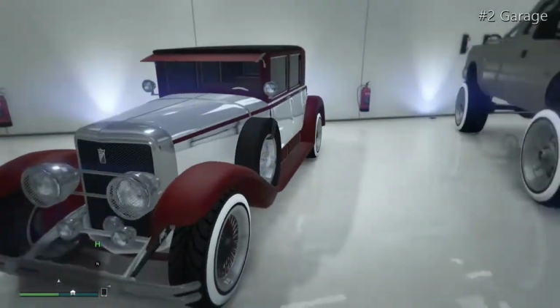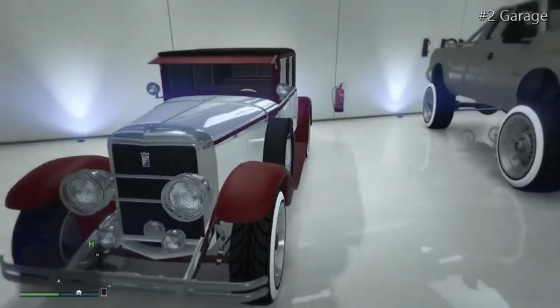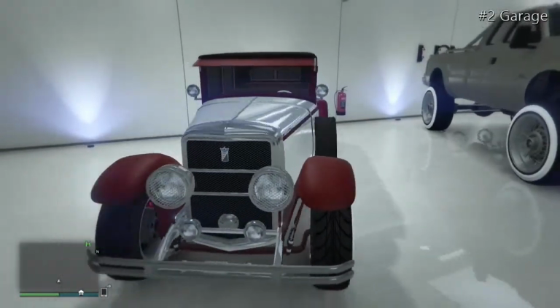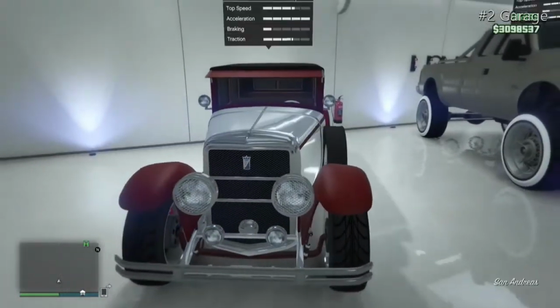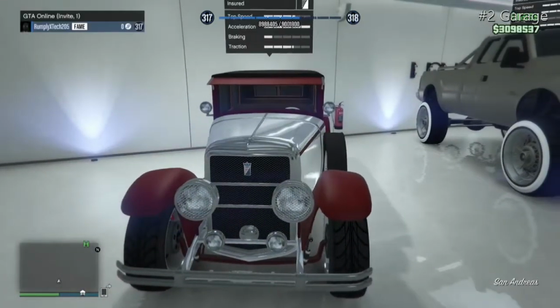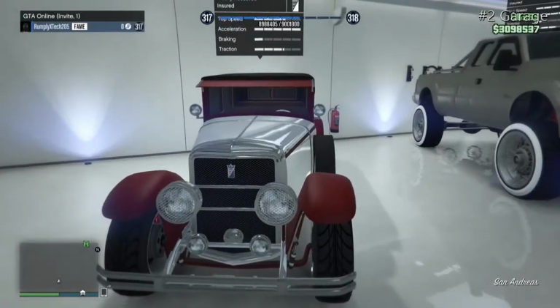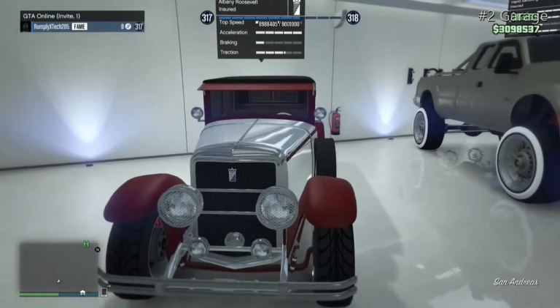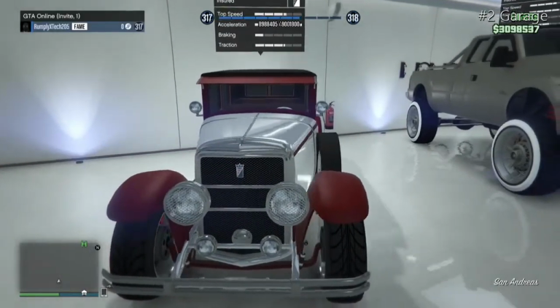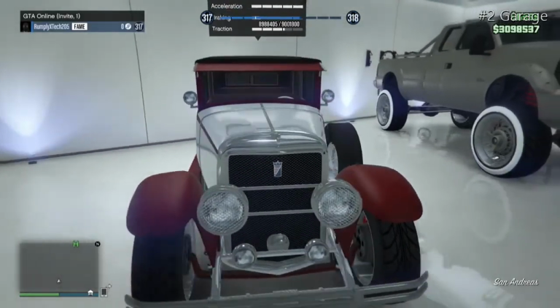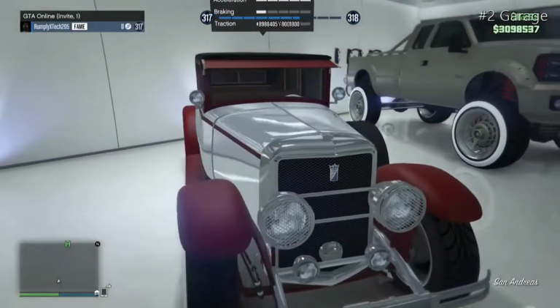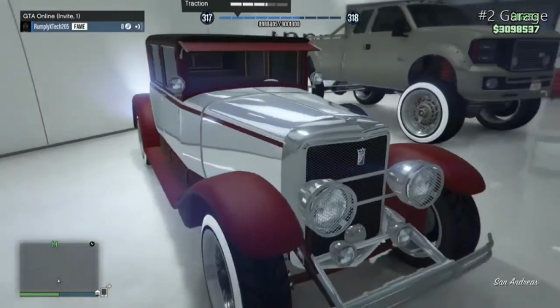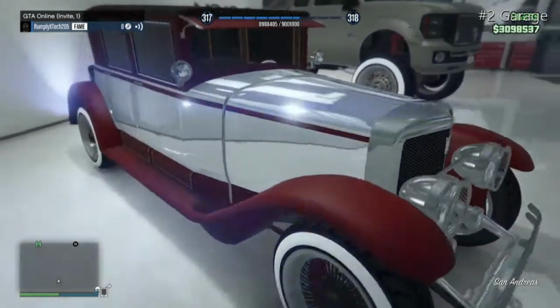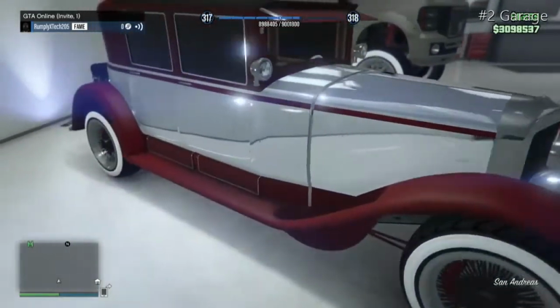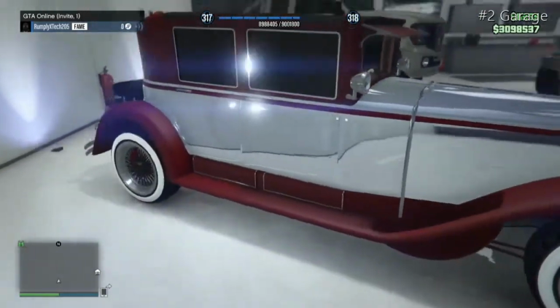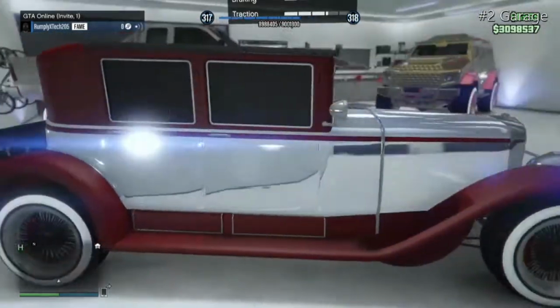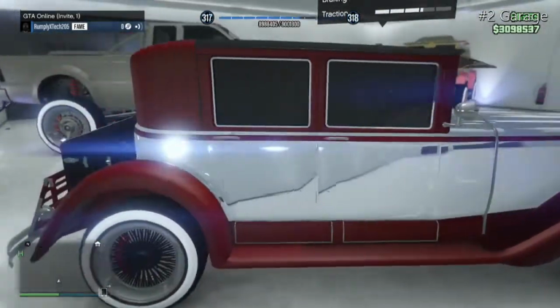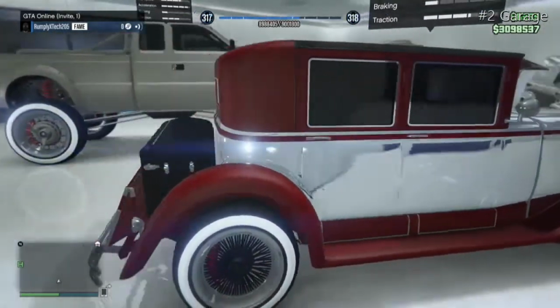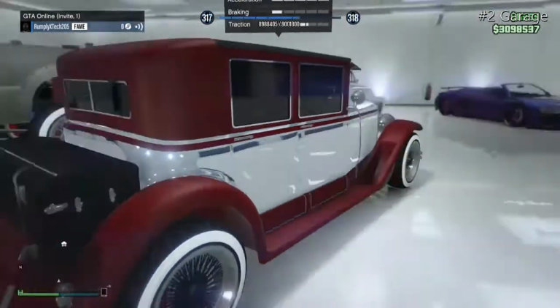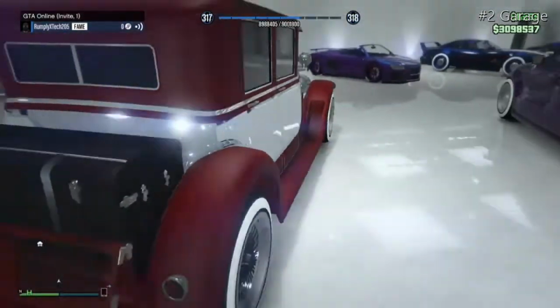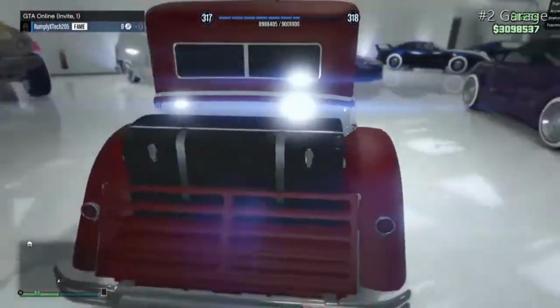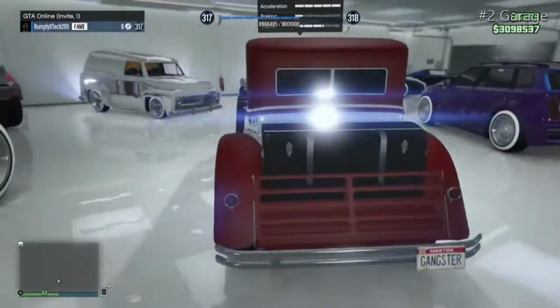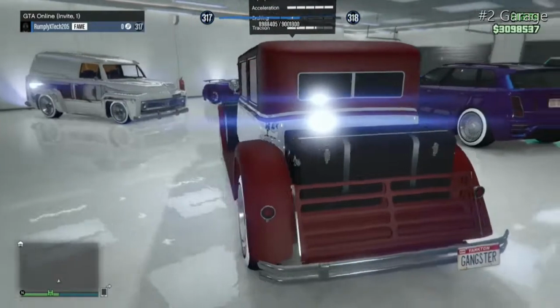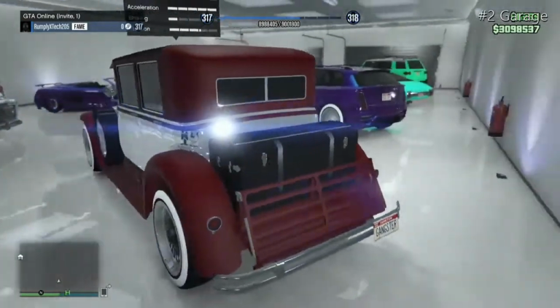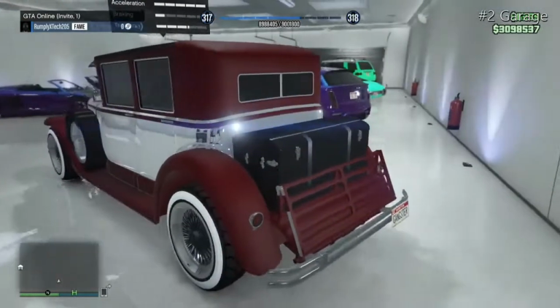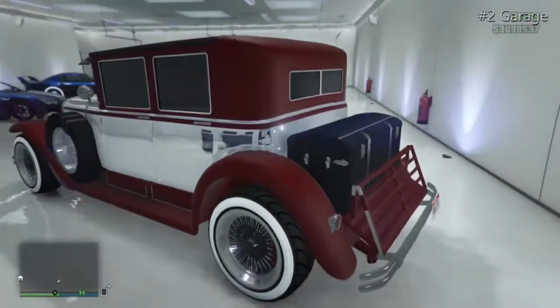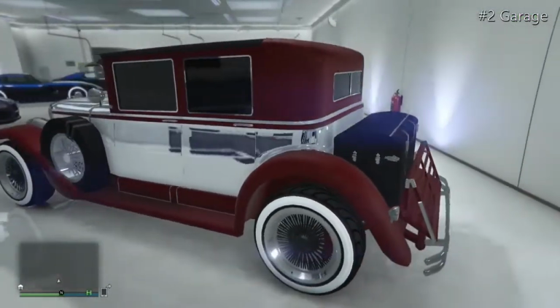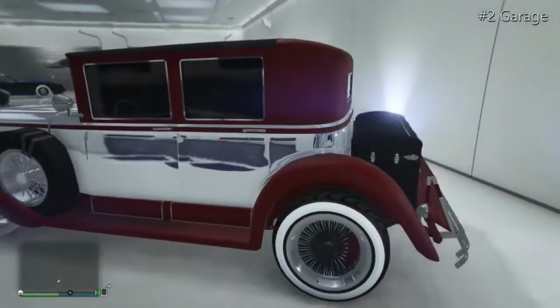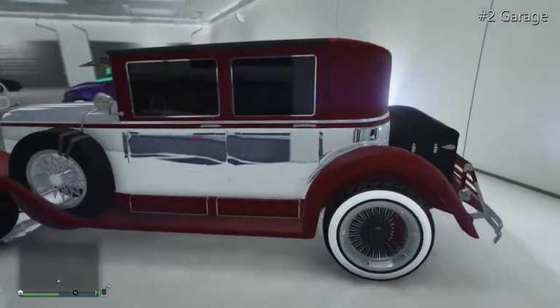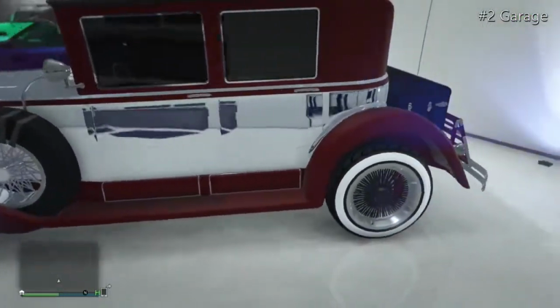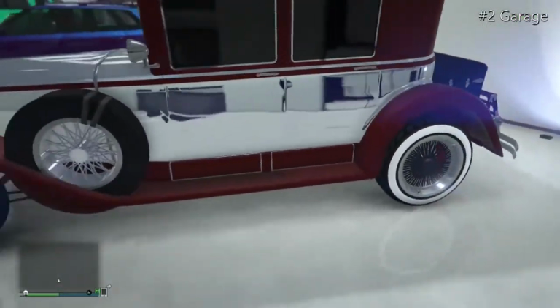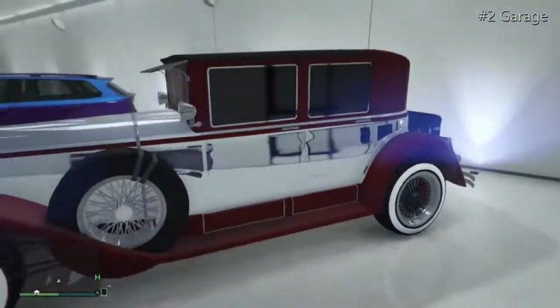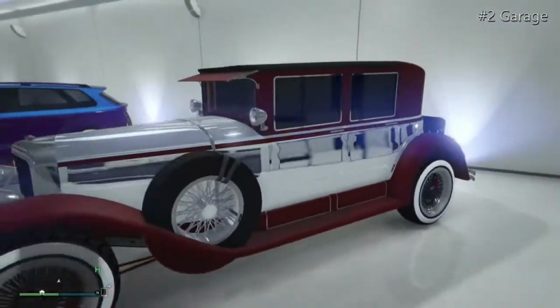The Roosevelt has a North Yankton plate that says 'Gangster,' with some nice black low rider rims. Really nice classic car.